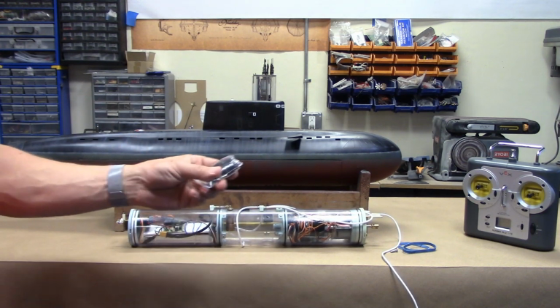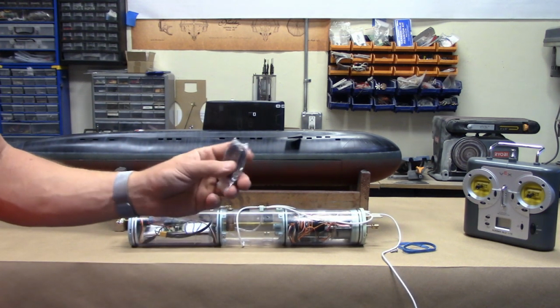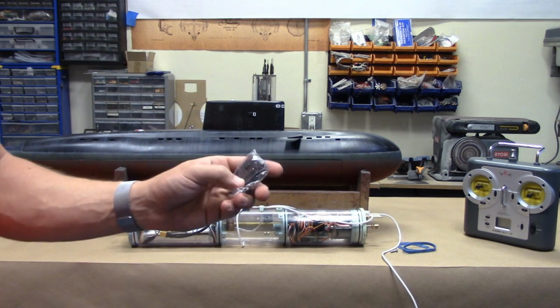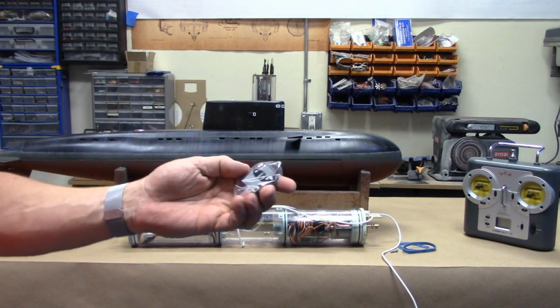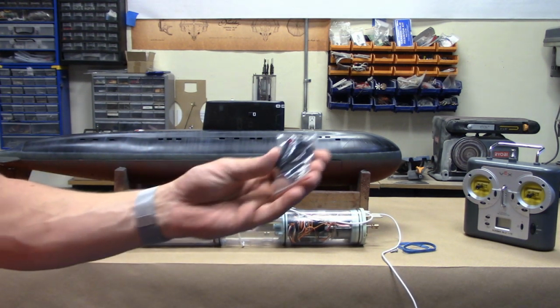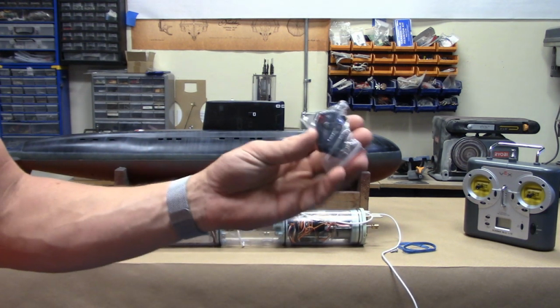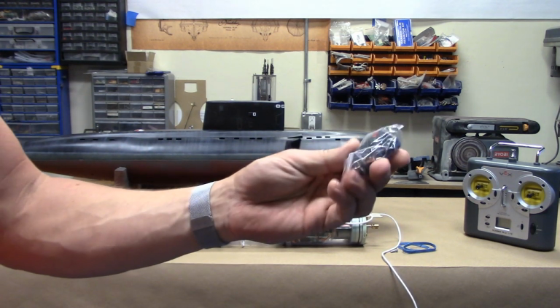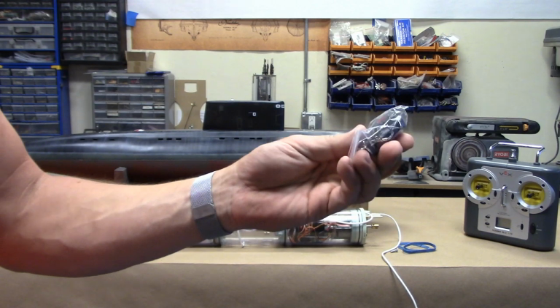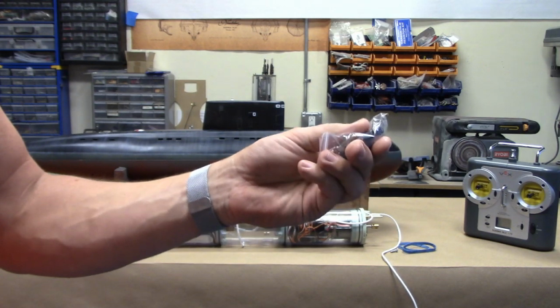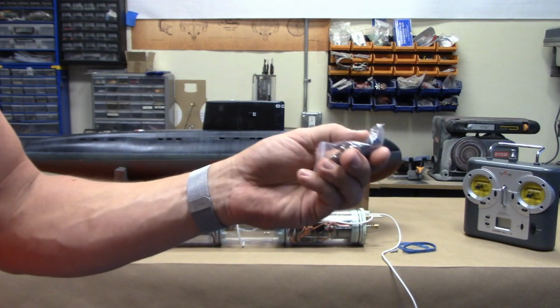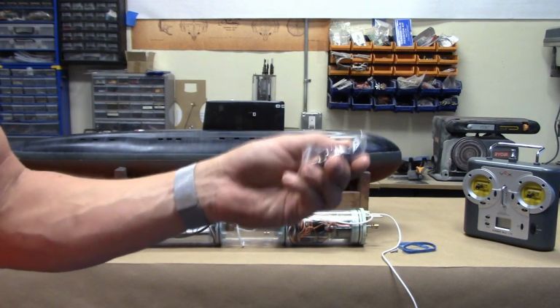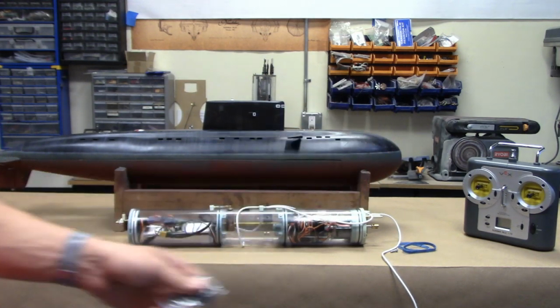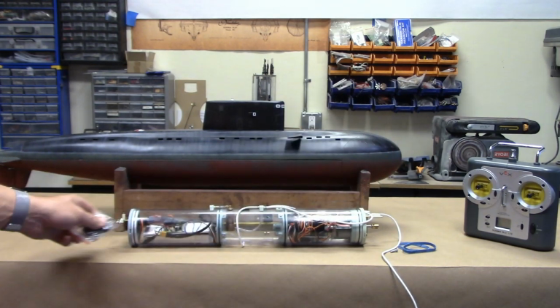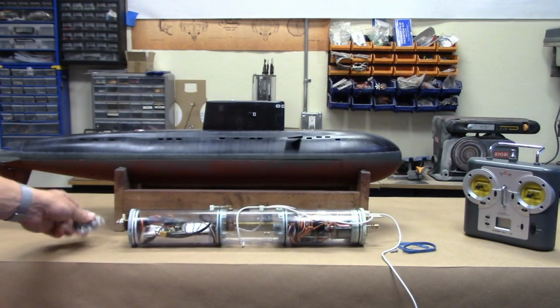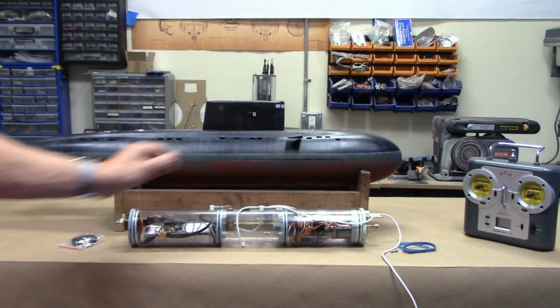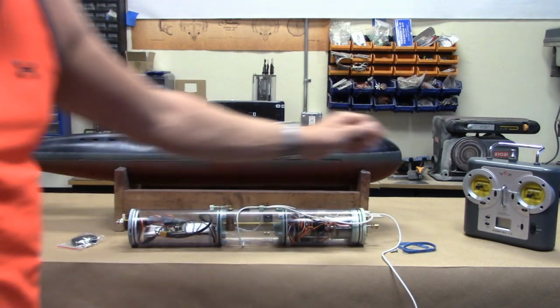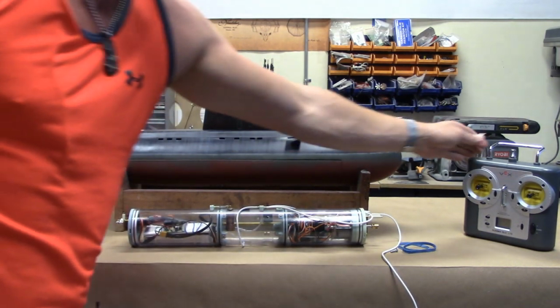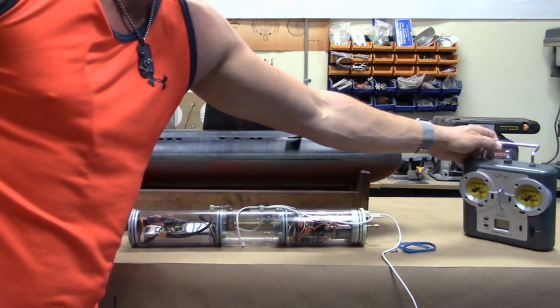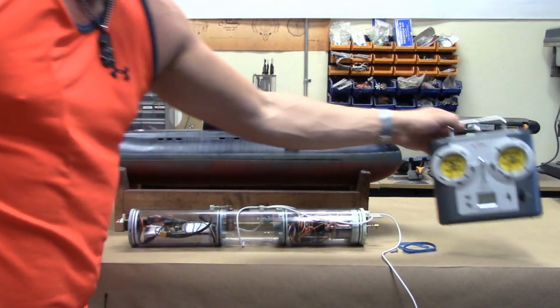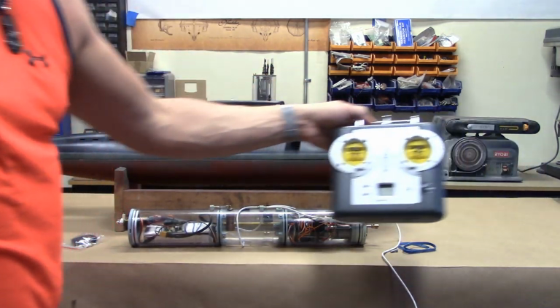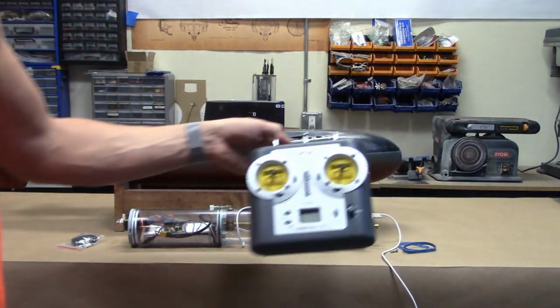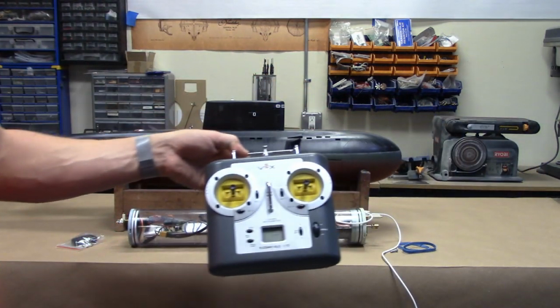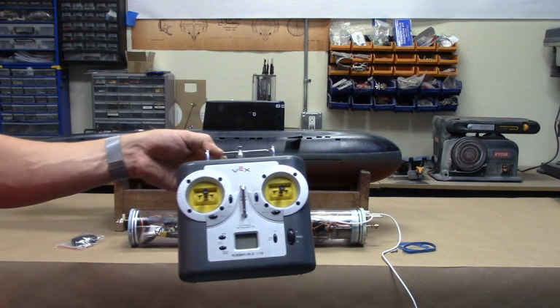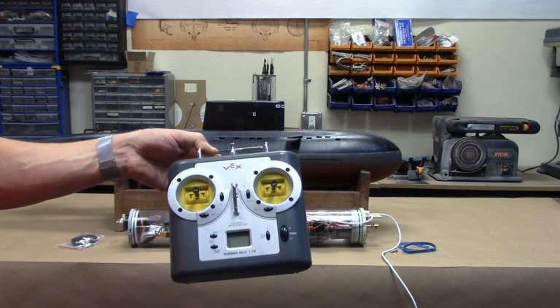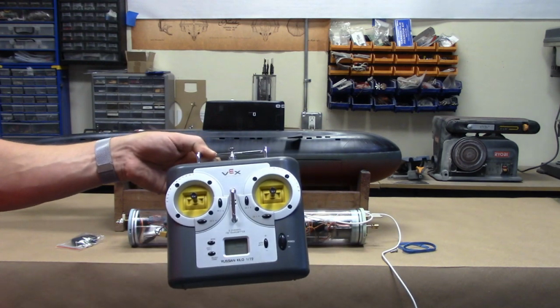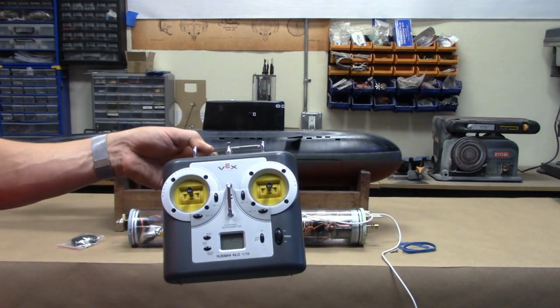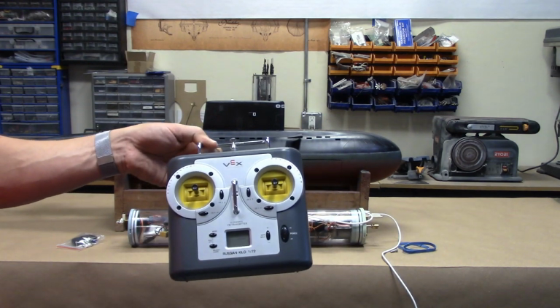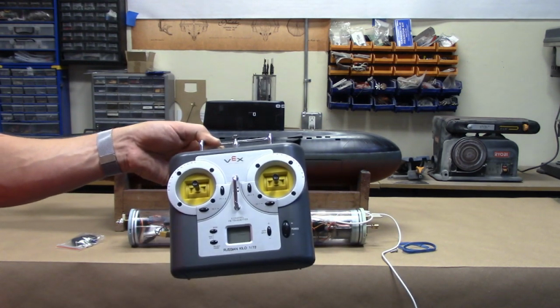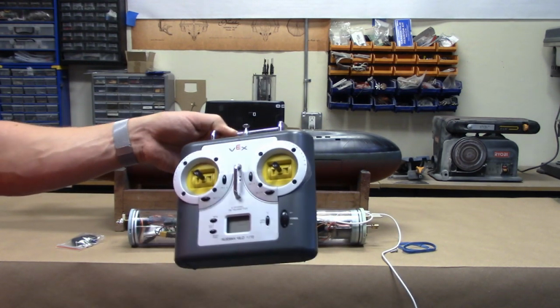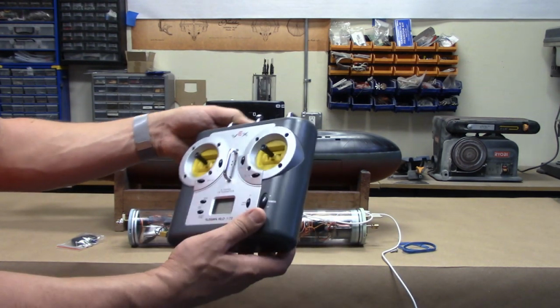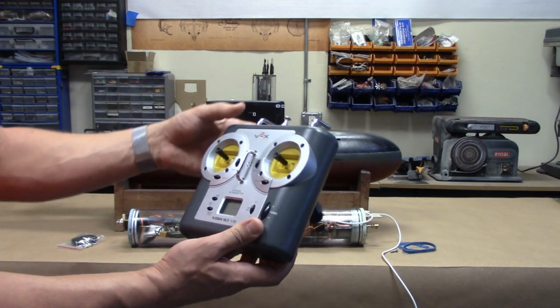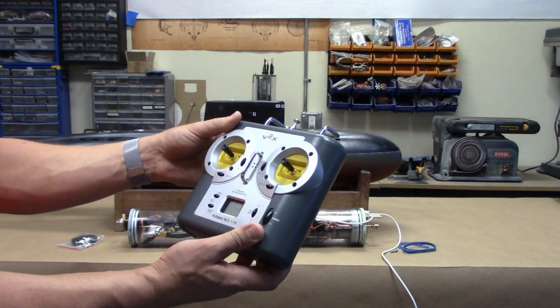We've got the remote key fob — this is how you turn the model on and off — and then everything is controlled from this six-channel VEX Robotics transmitter.